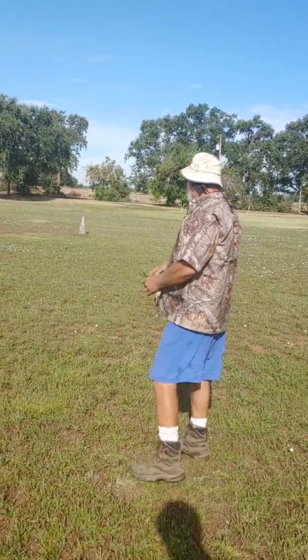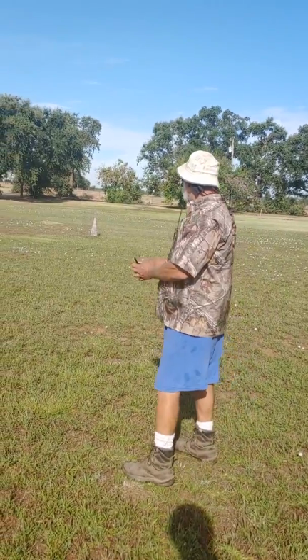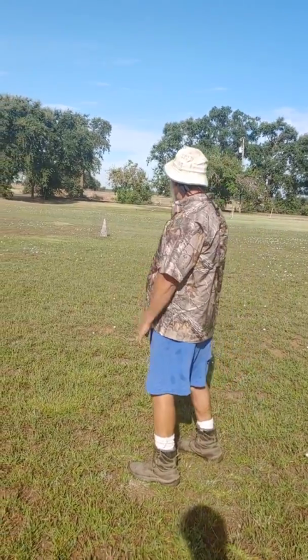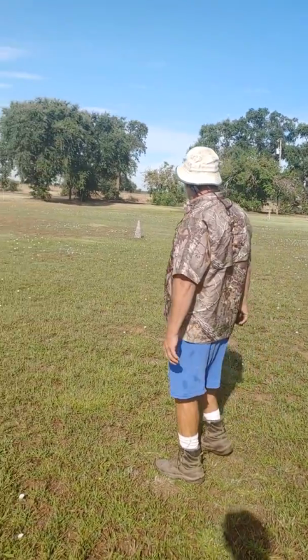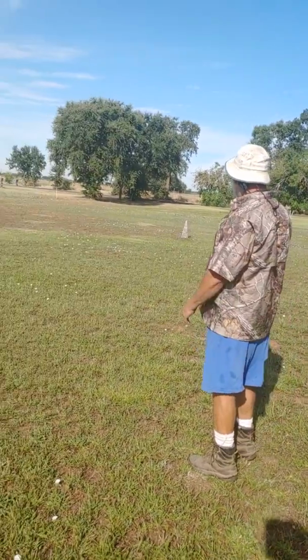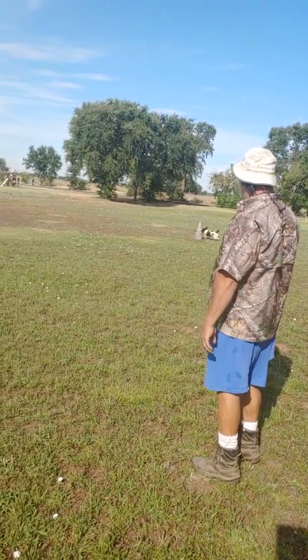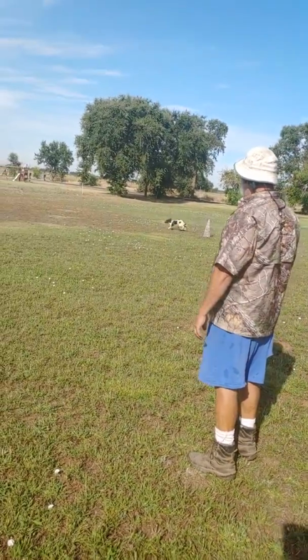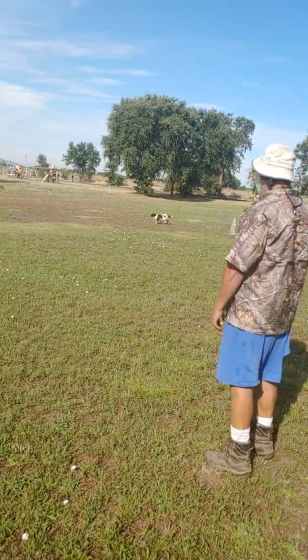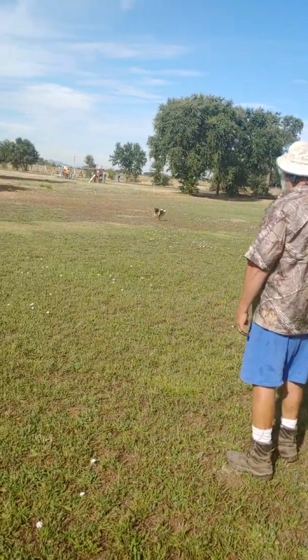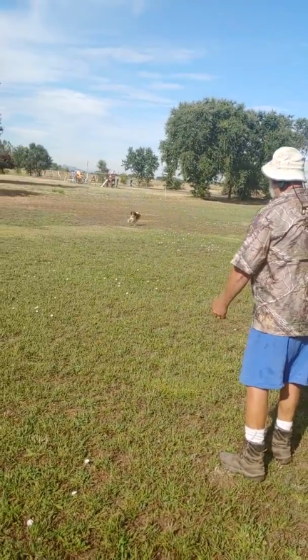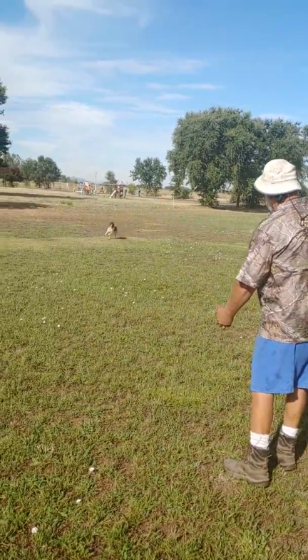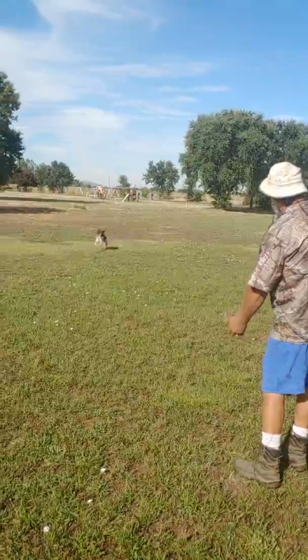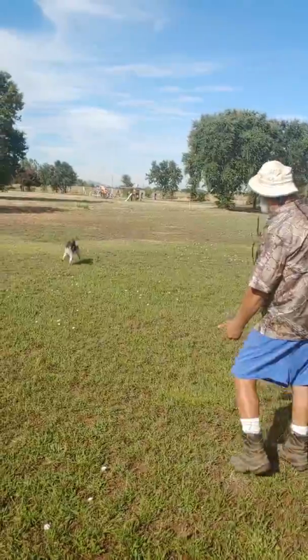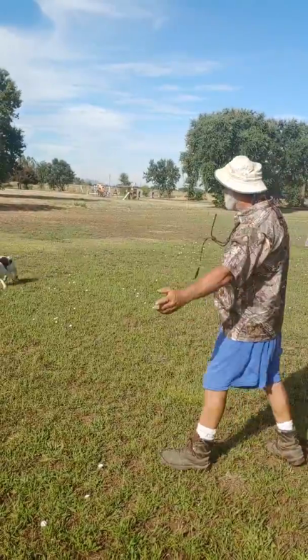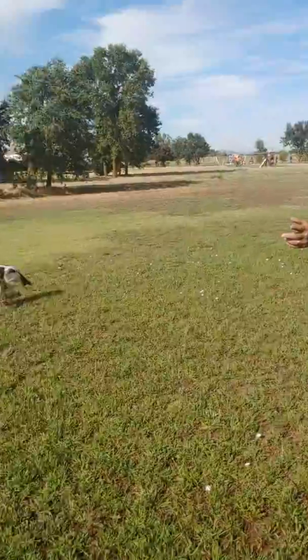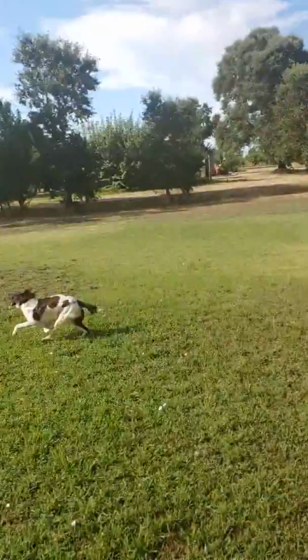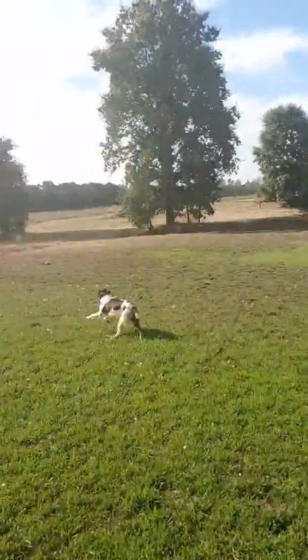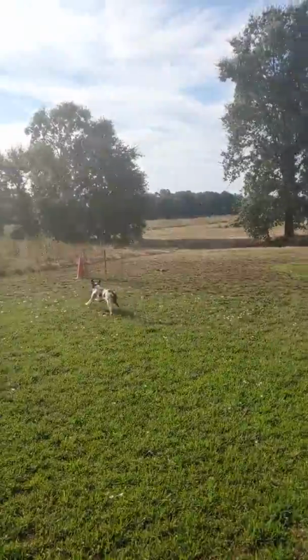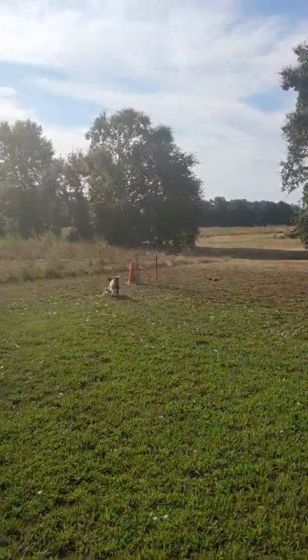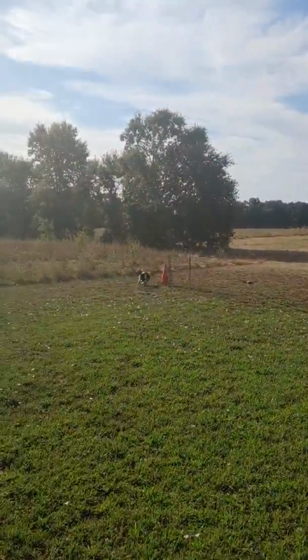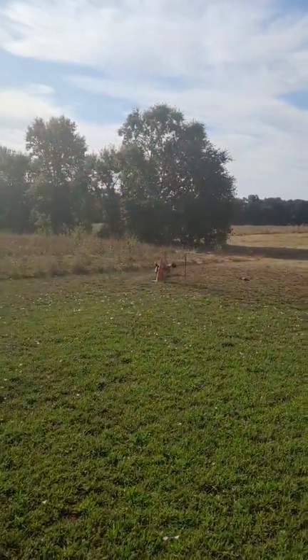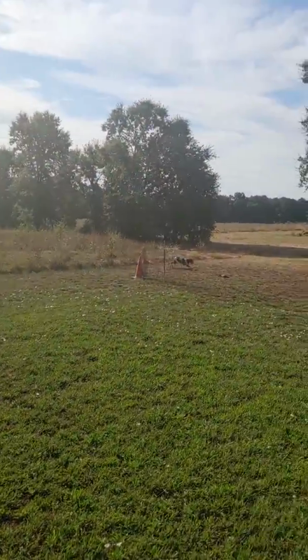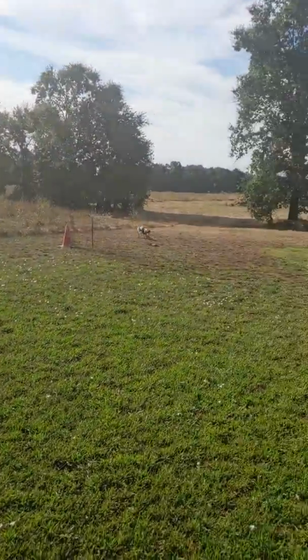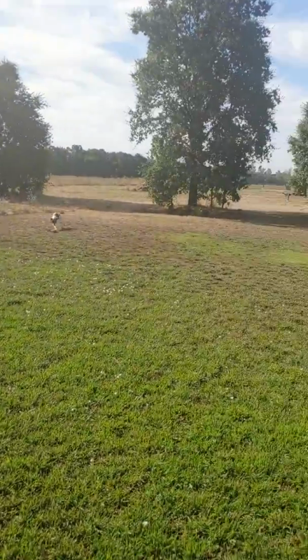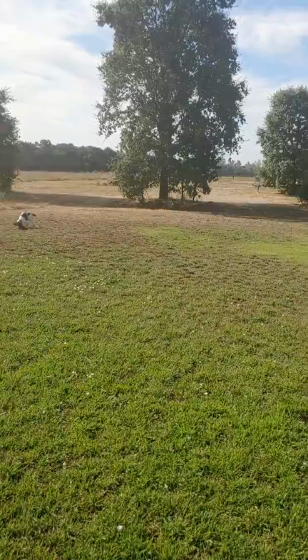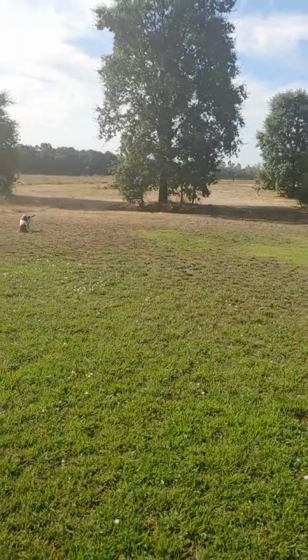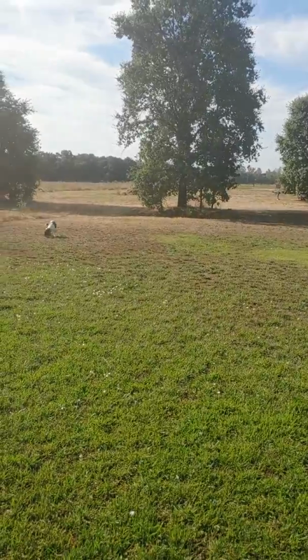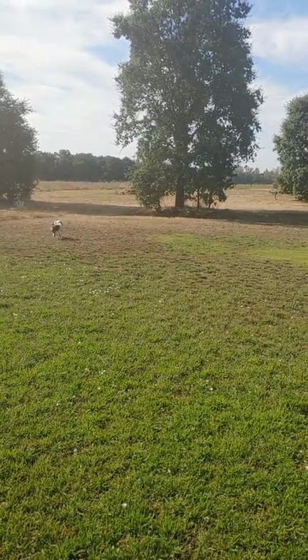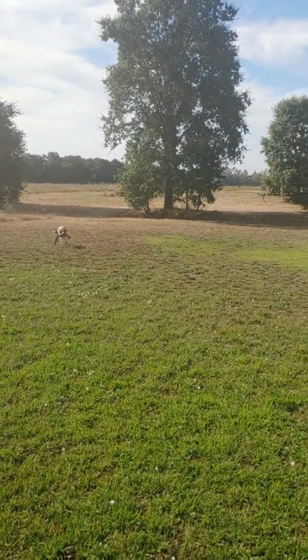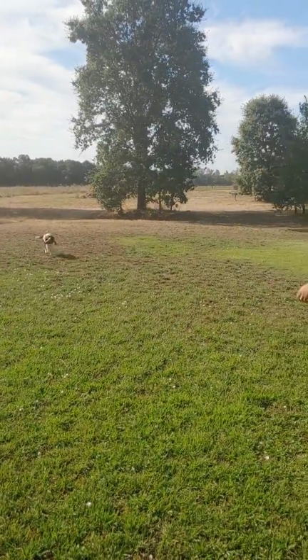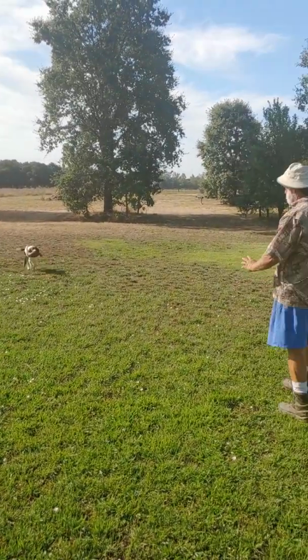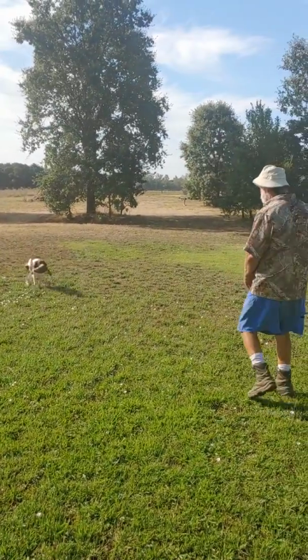So now we'll turn him. See how the dog looked at me? No, it's rushing through. If you watch how the dog reacts to my hand, that's the key to this.